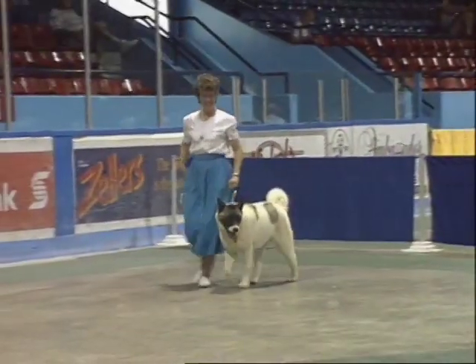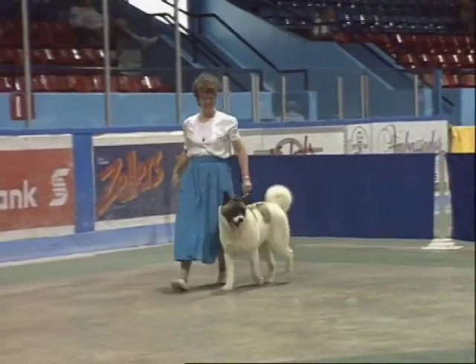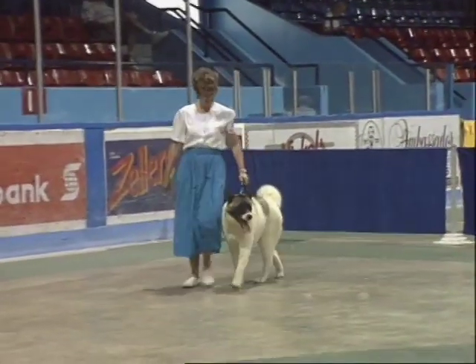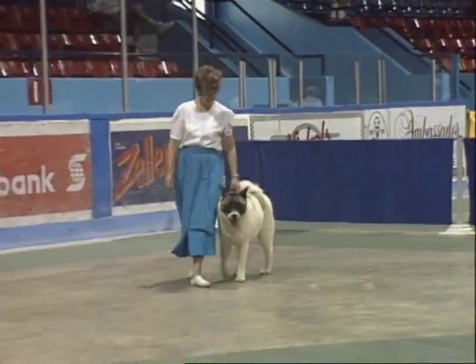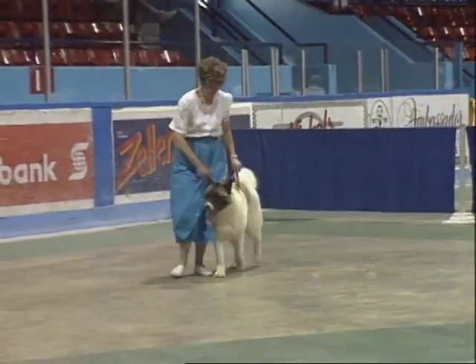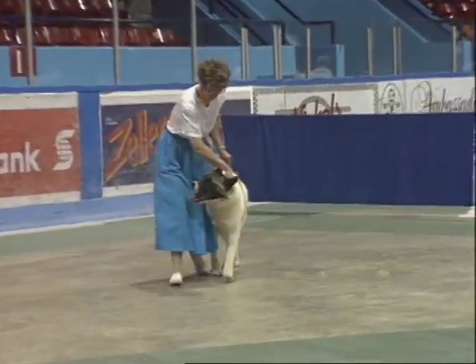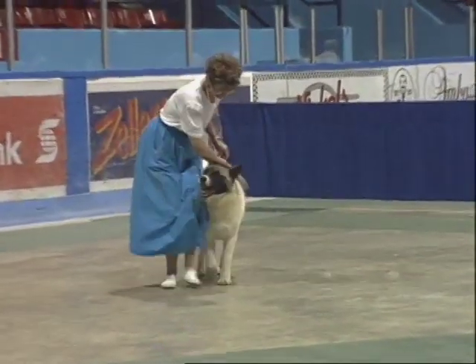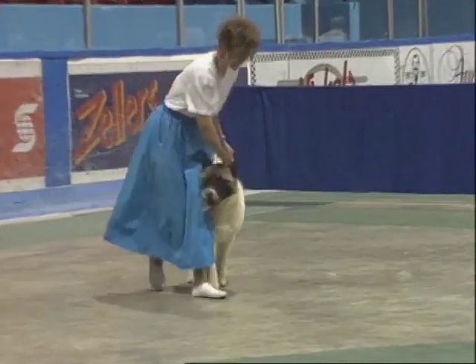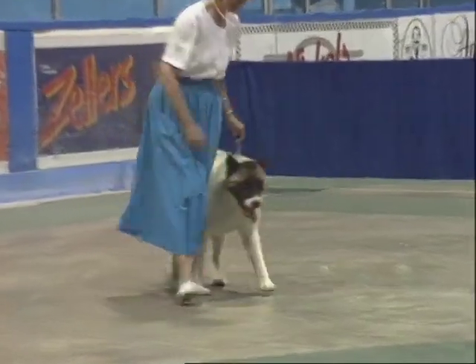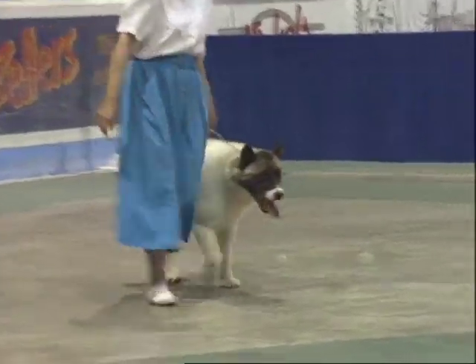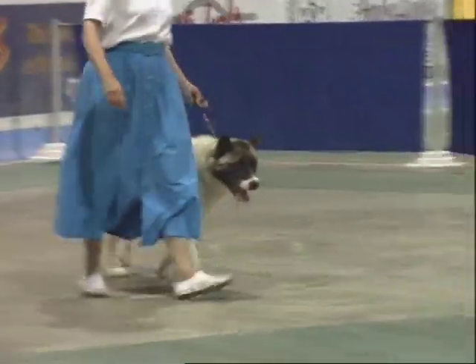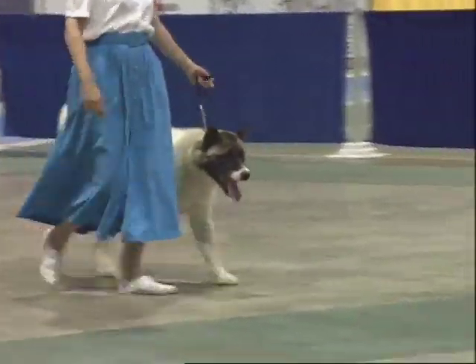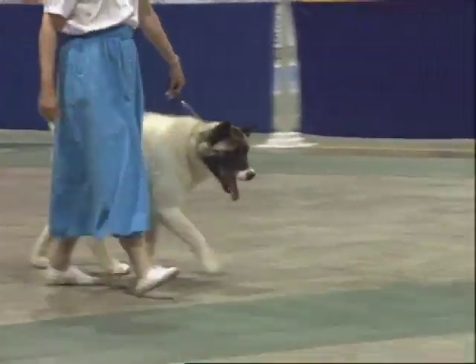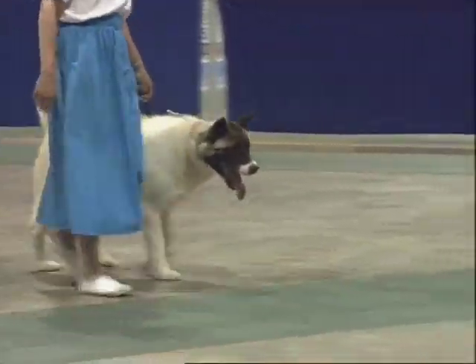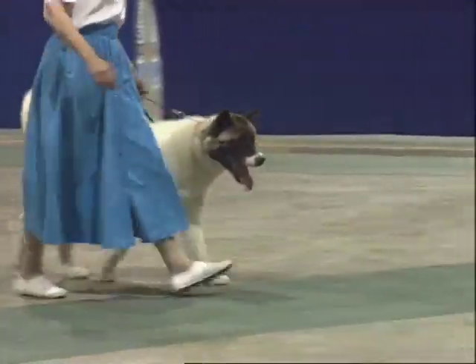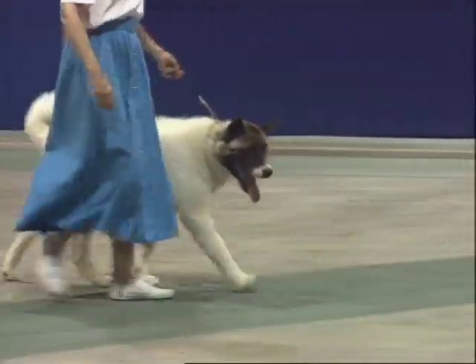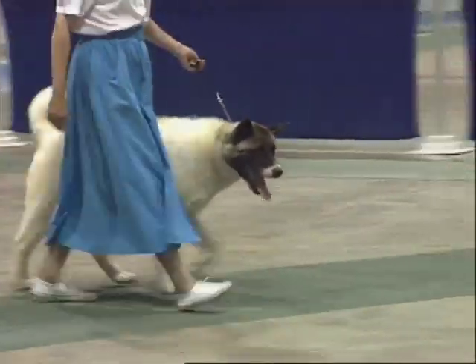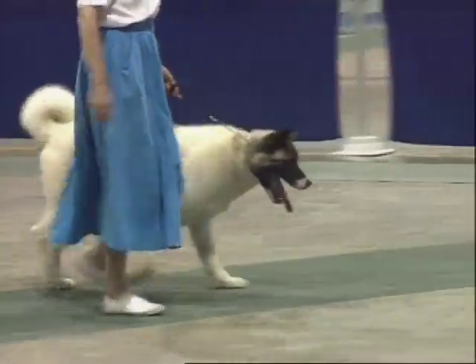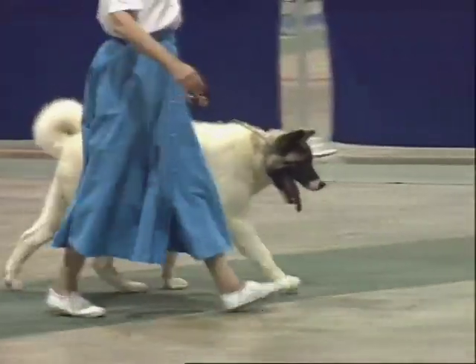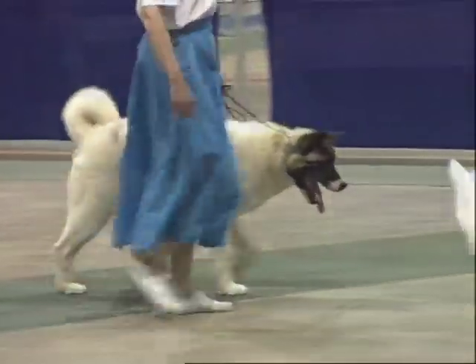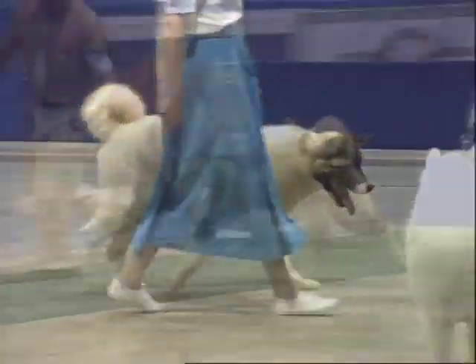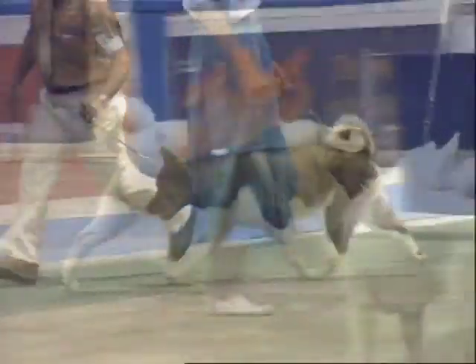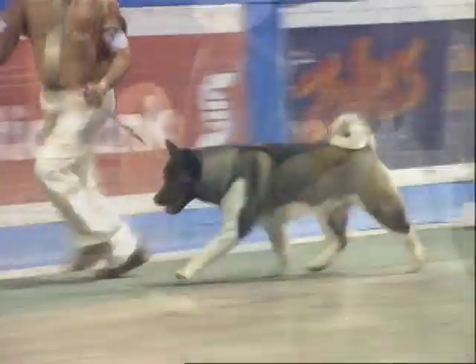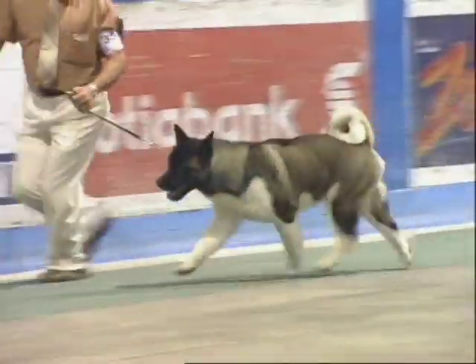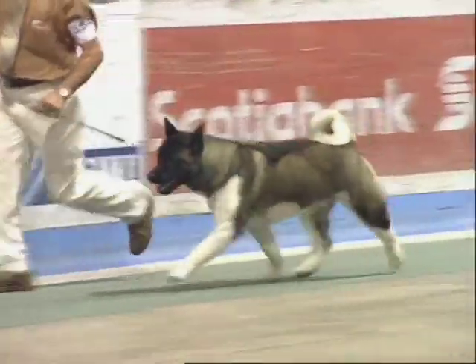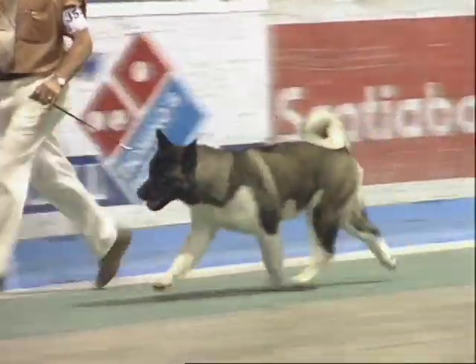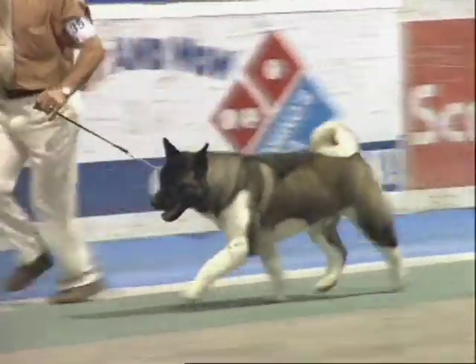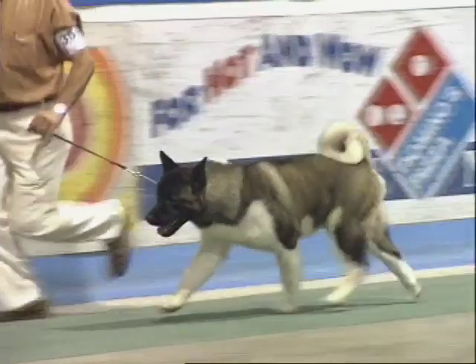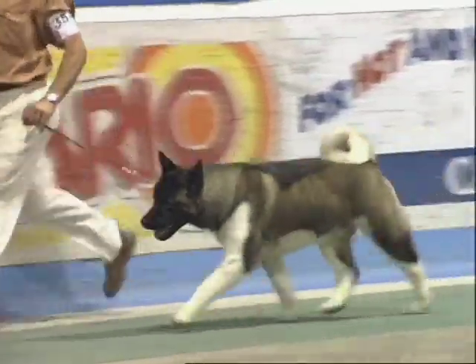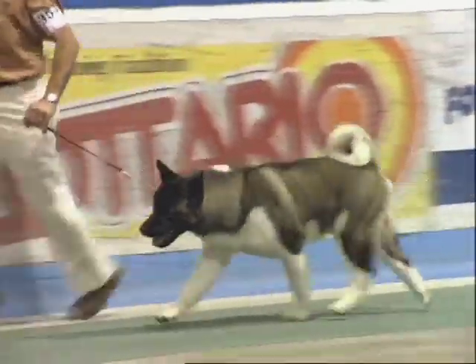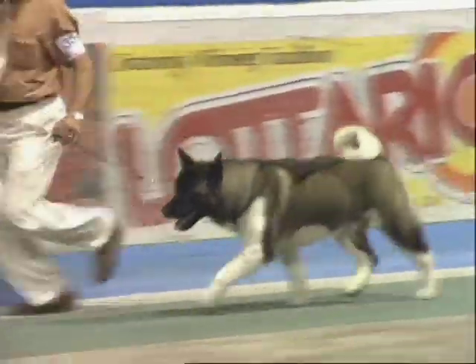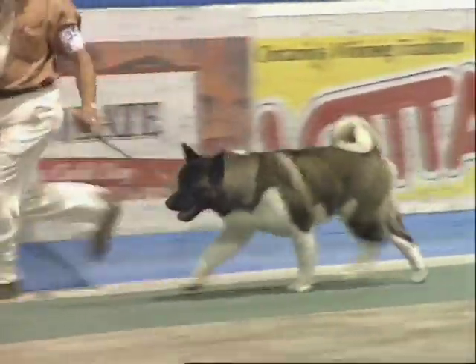Like any heavy breed like this, they don't live as long as a small dog does, but it's easy for them to go 12 years.